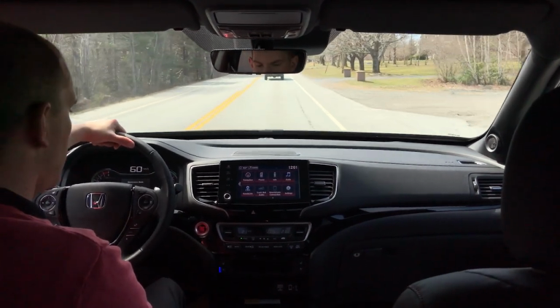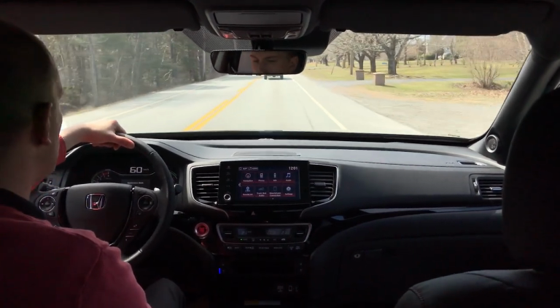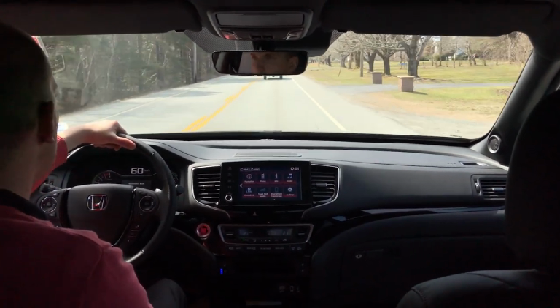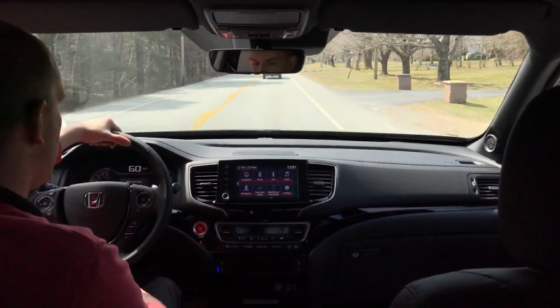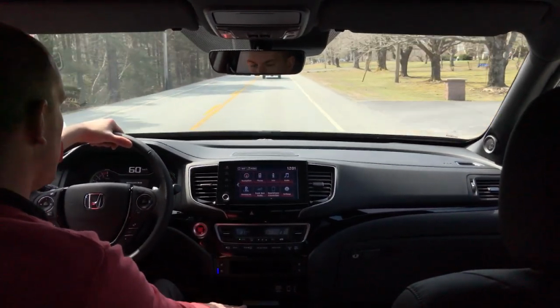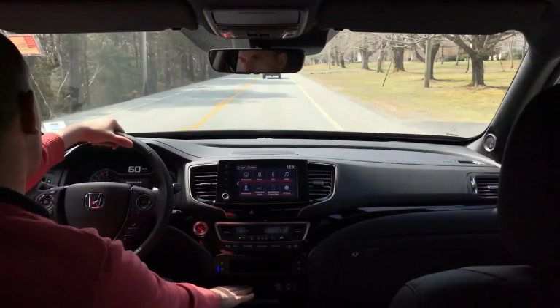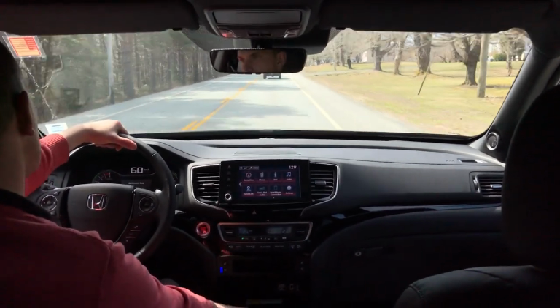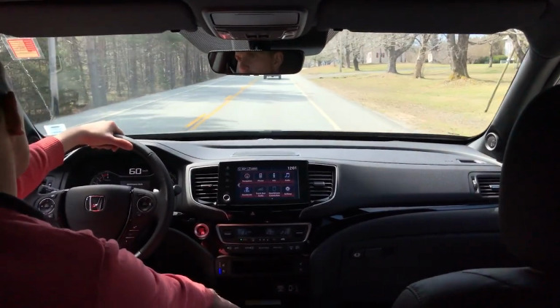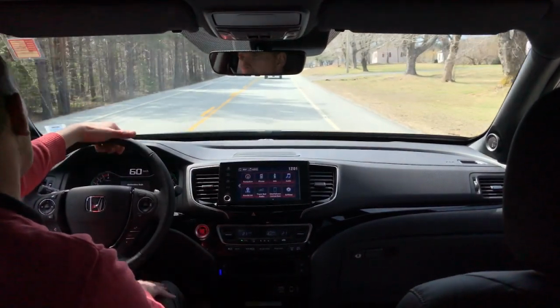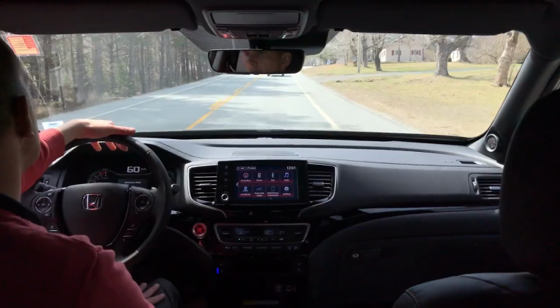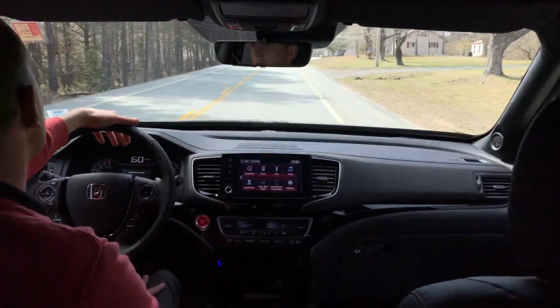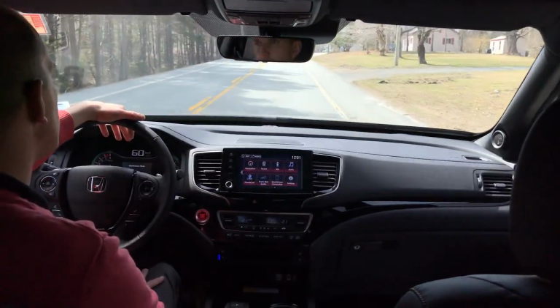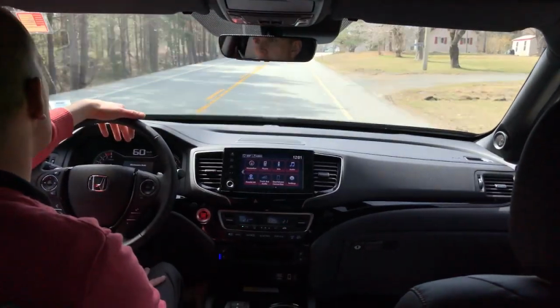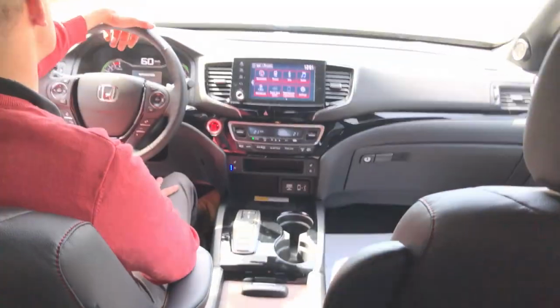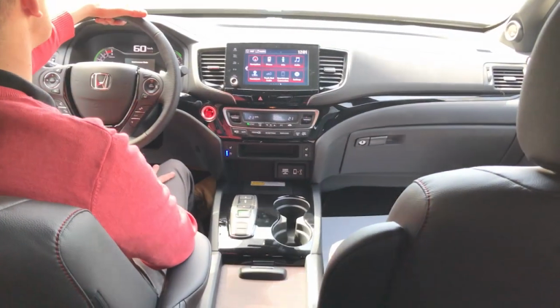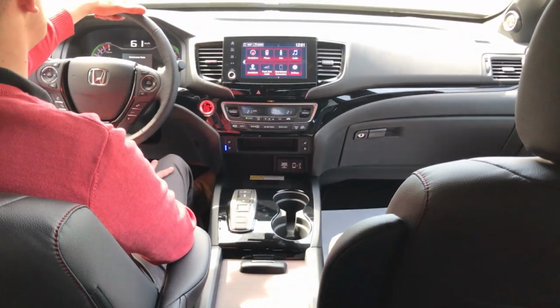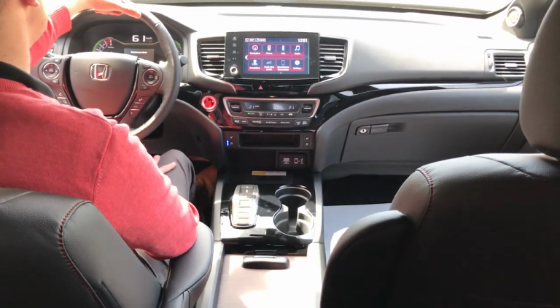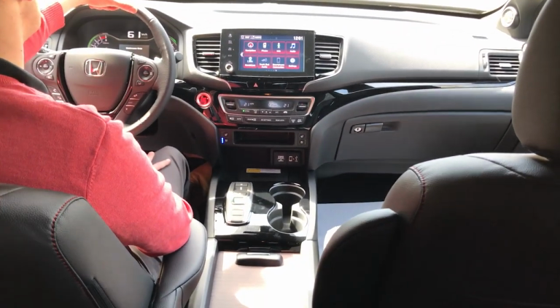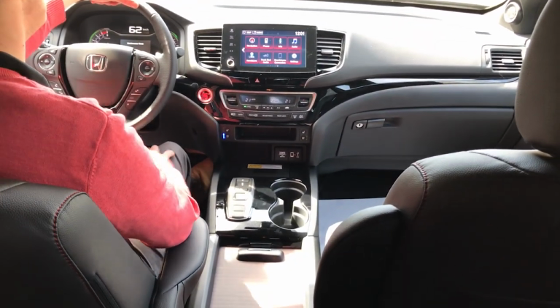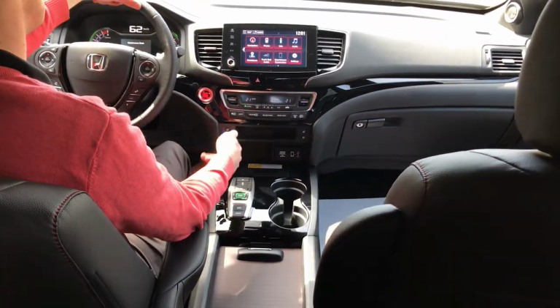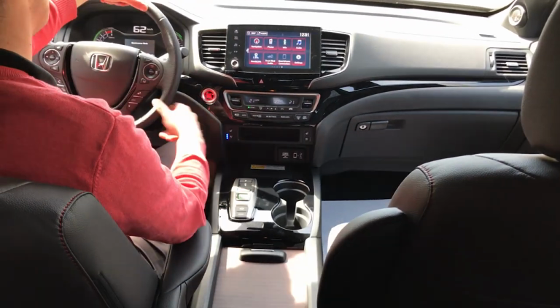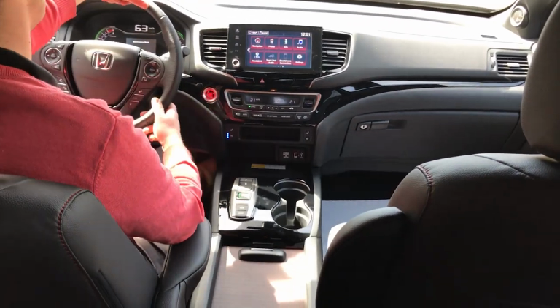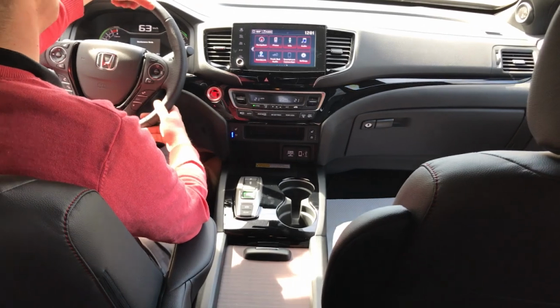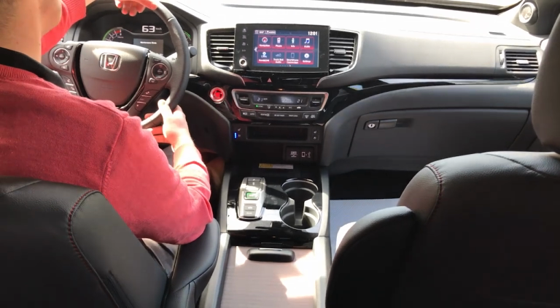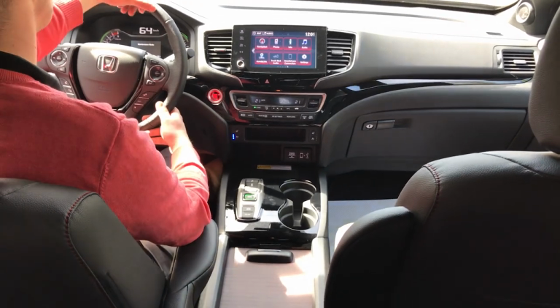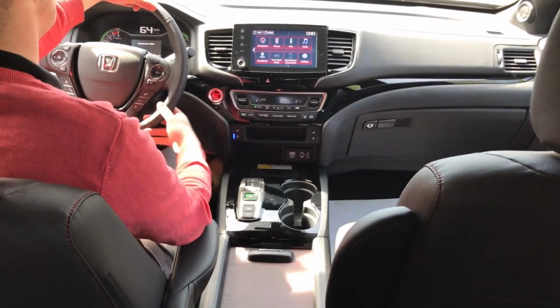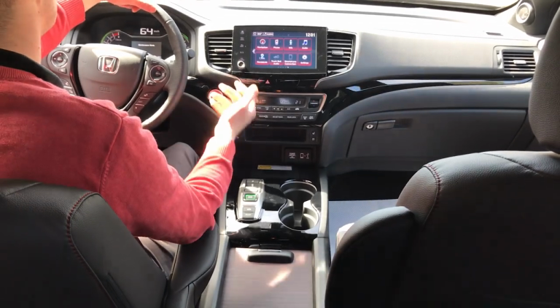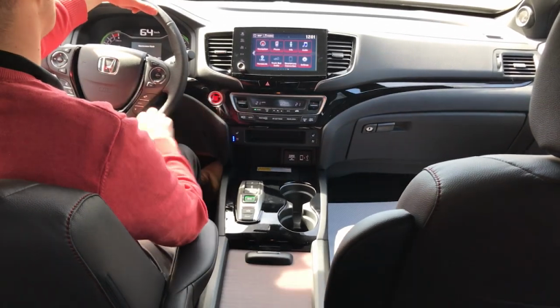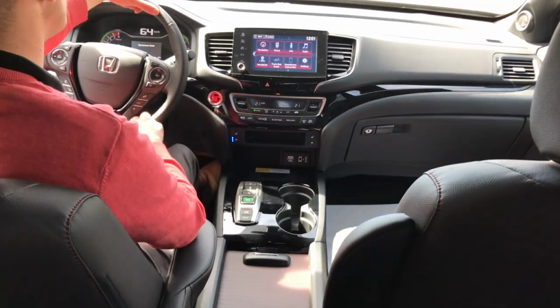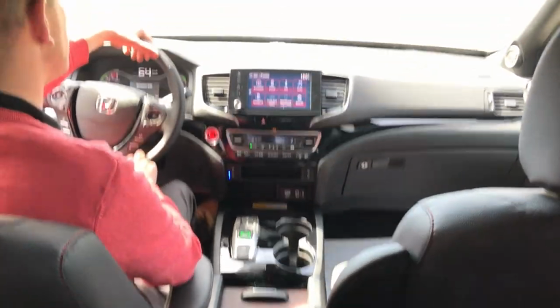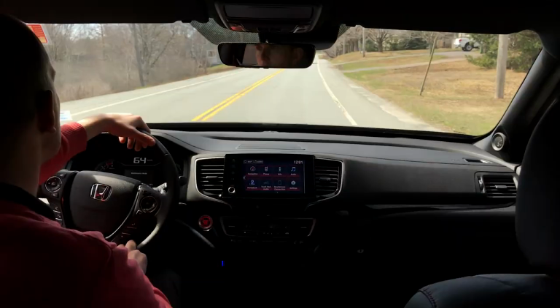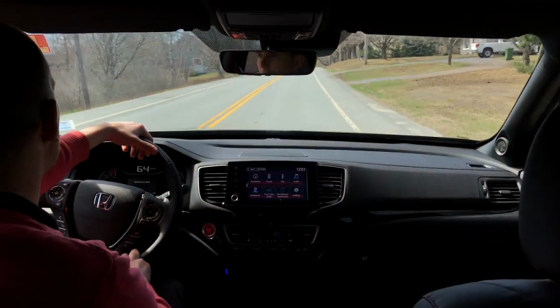Along with that, you do have a wireless phone charger down here. You can set your phone on there if it's equipped with it, turn the power pad on — no cables, nothing like that — and away you go and your phone starts to charge.